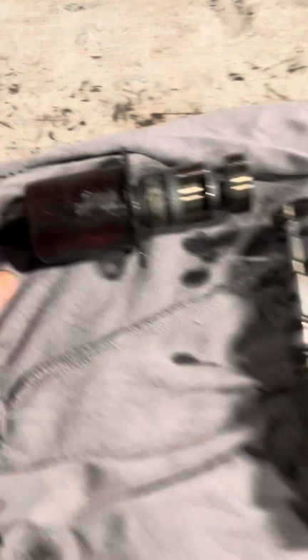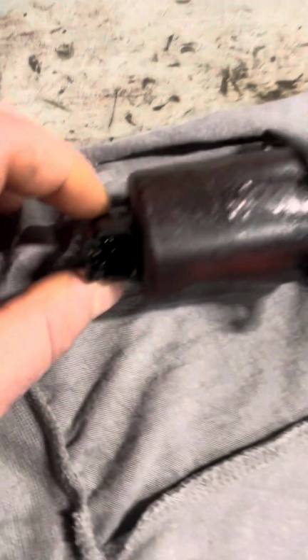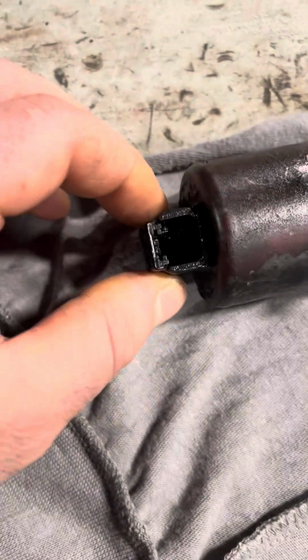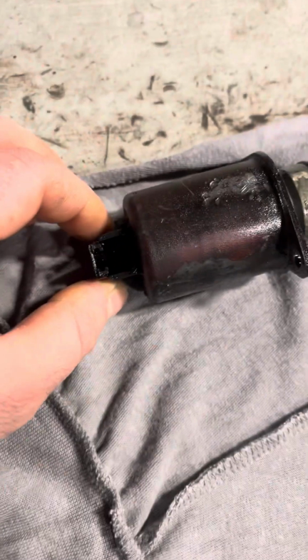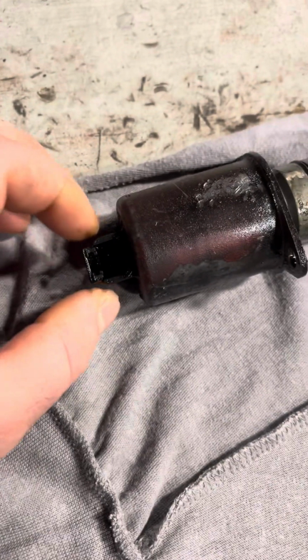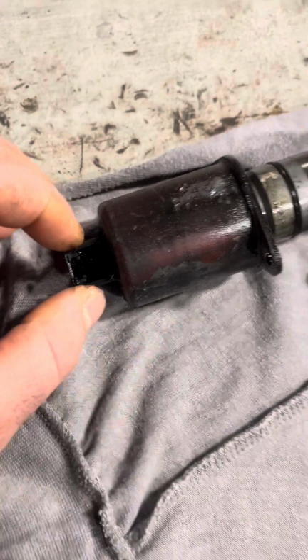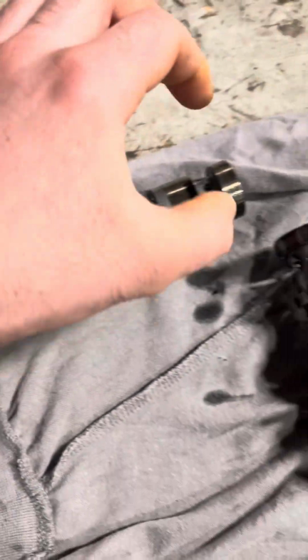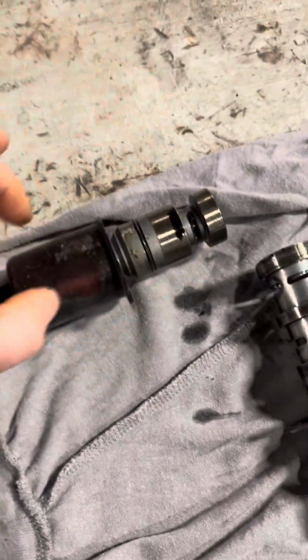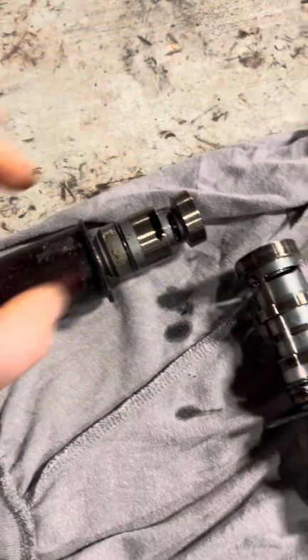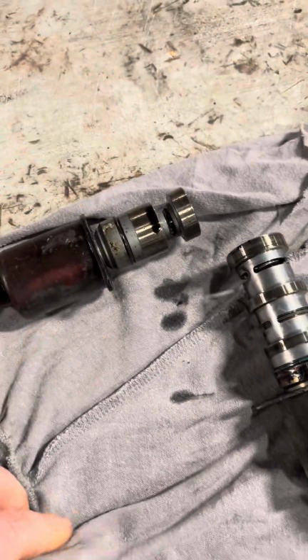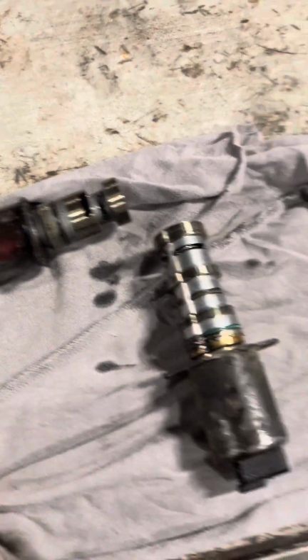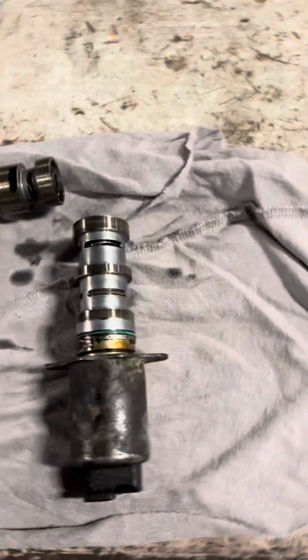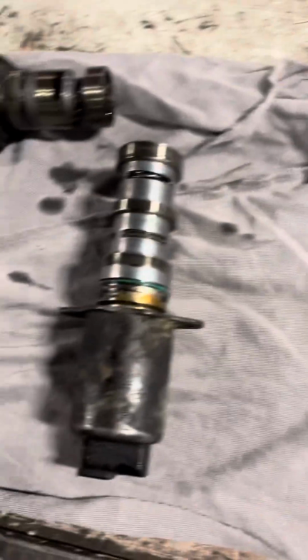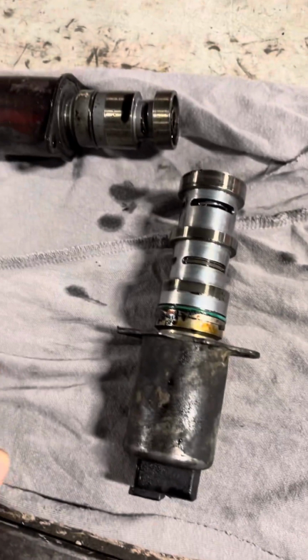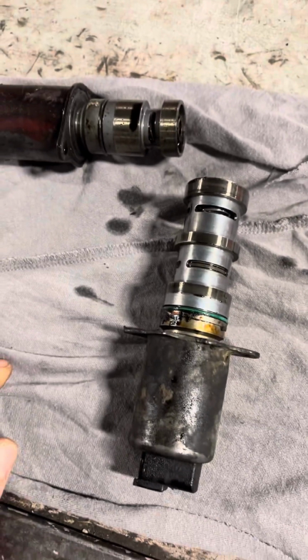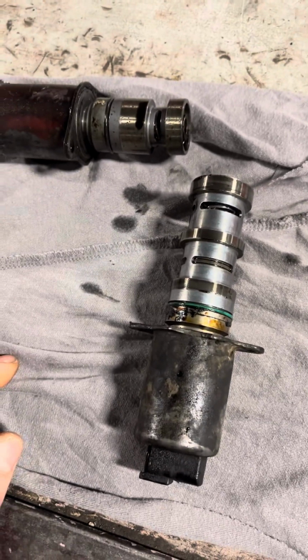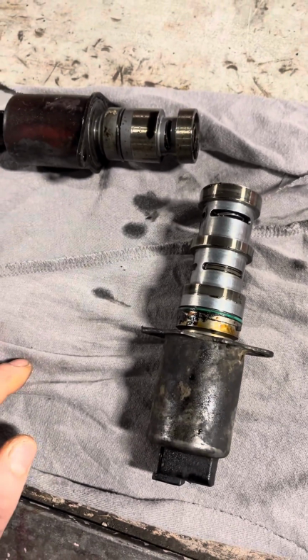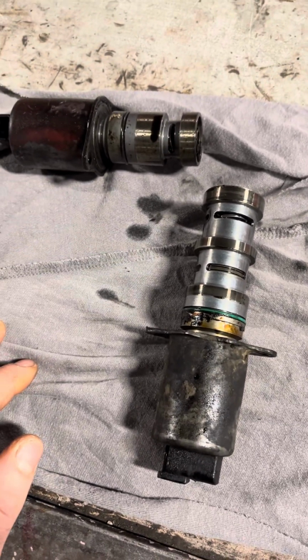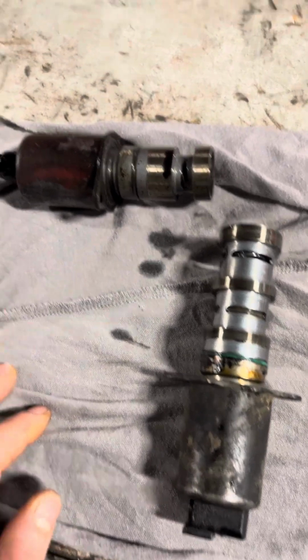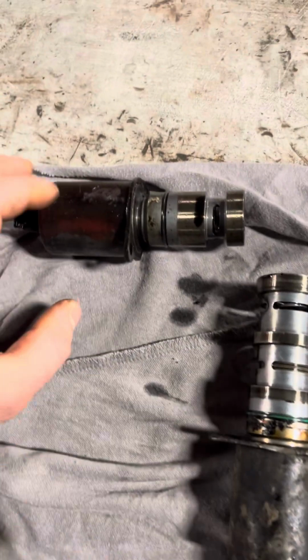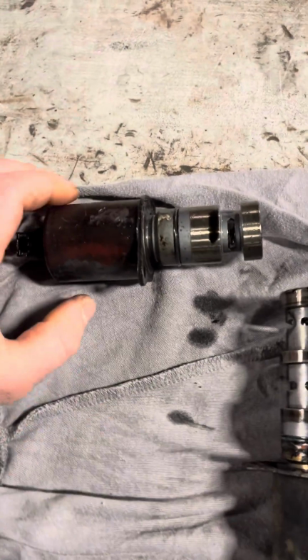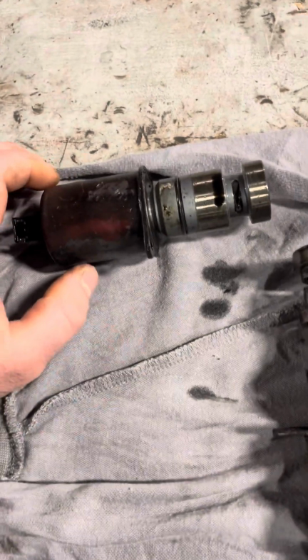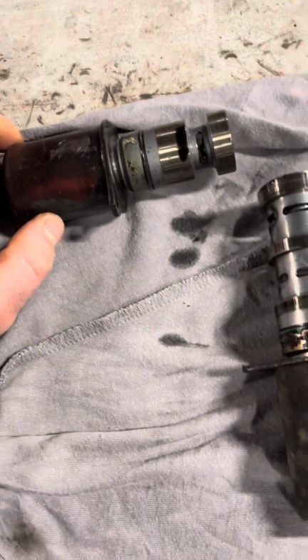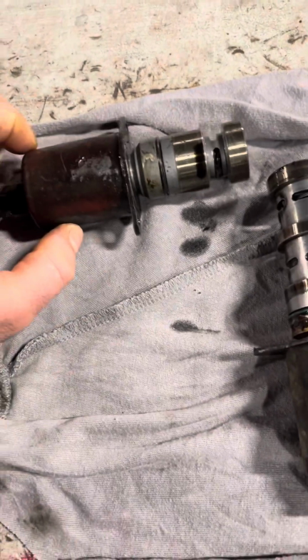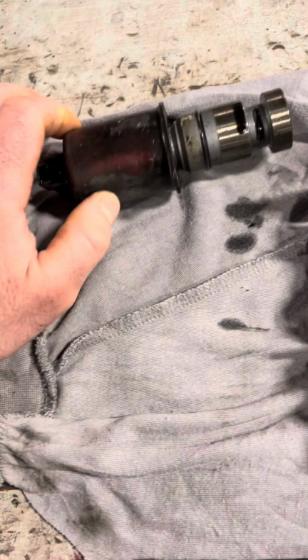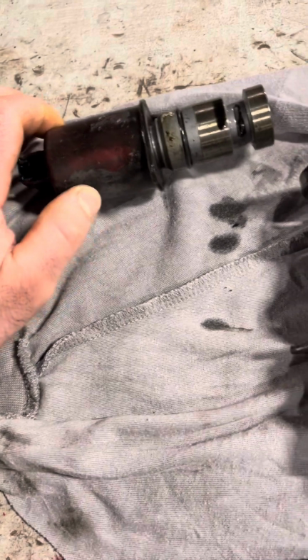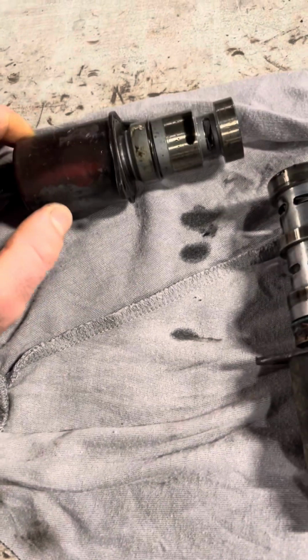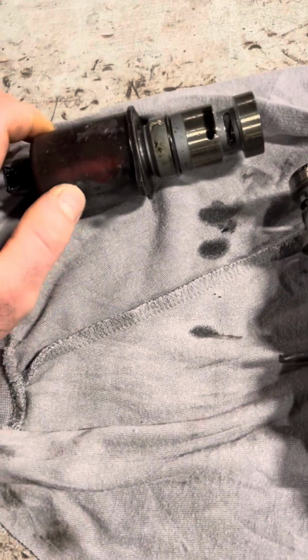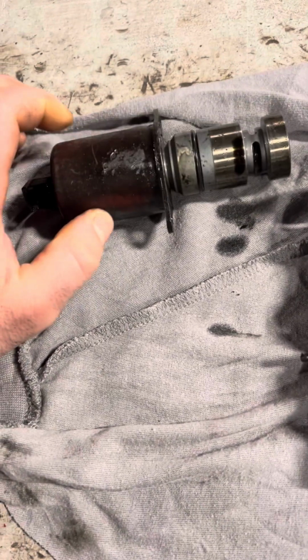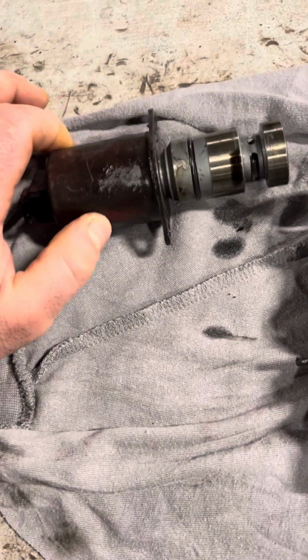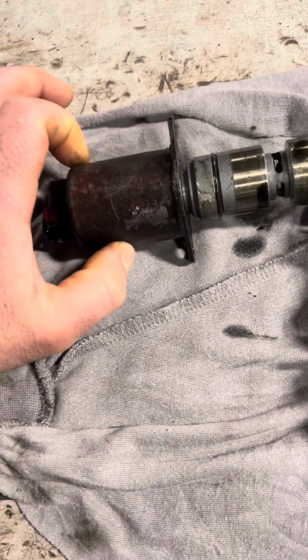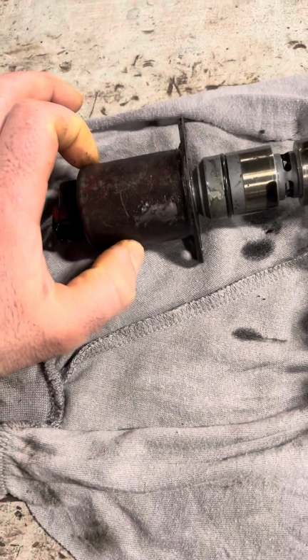There are two solenoids on the filter pad, and they're both 12 volts to open. This one here is the oil thermostat solenoid.